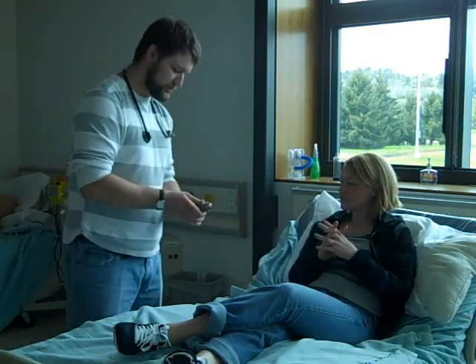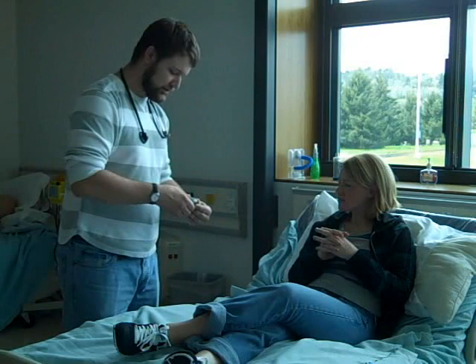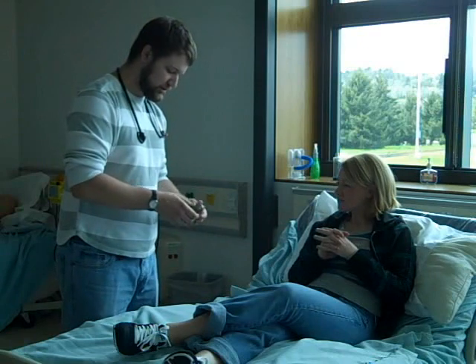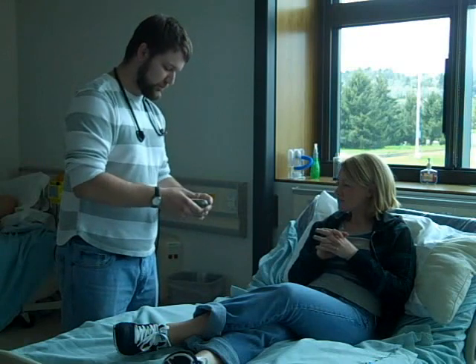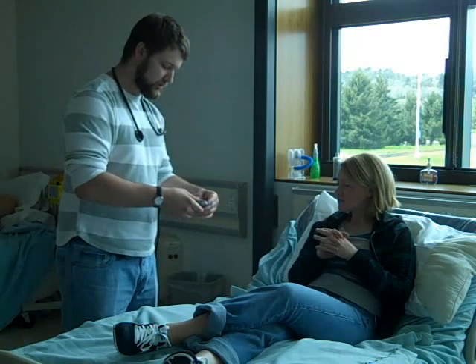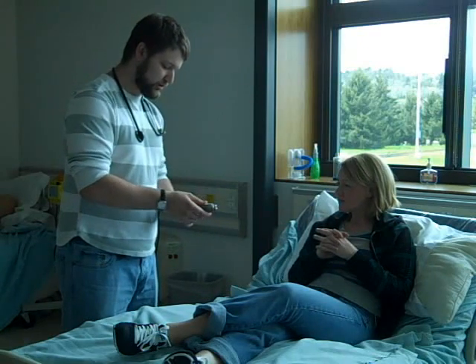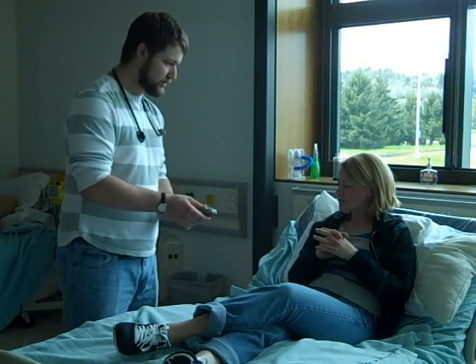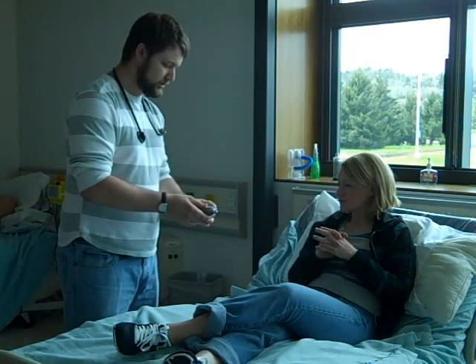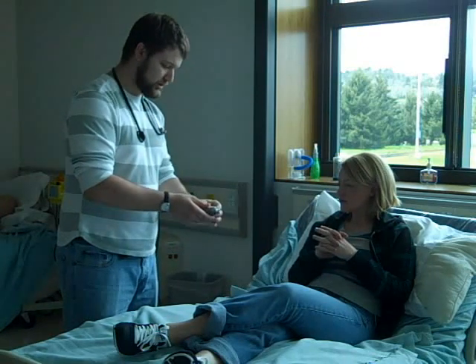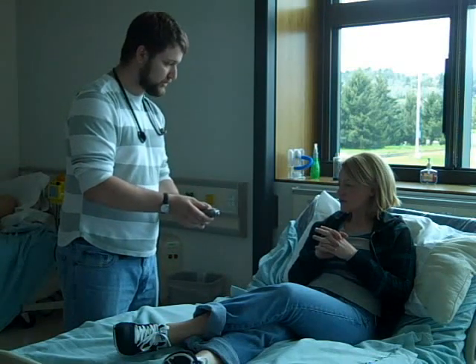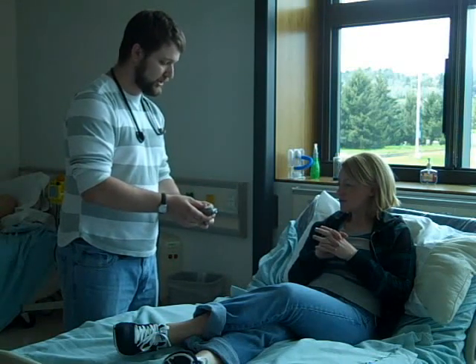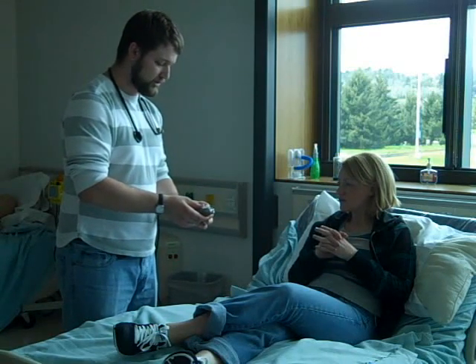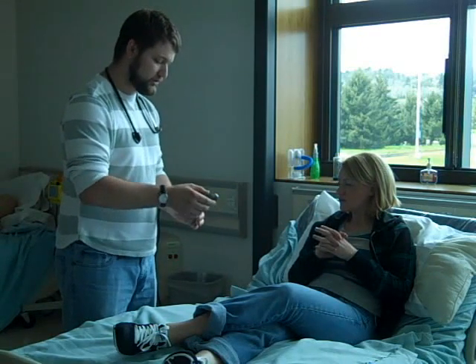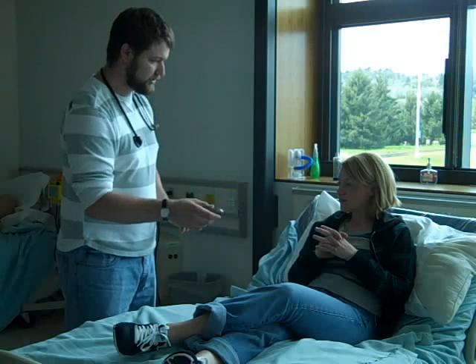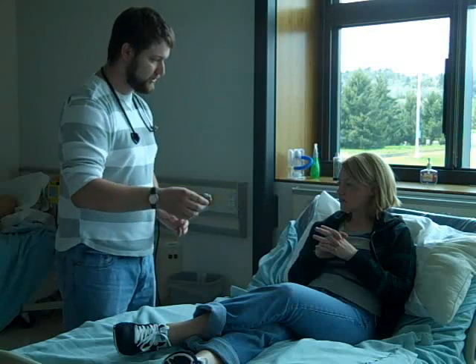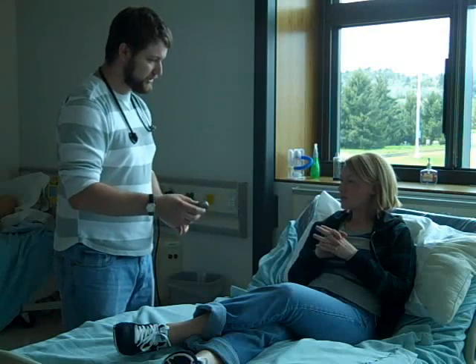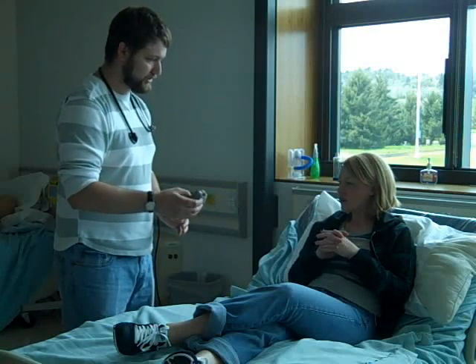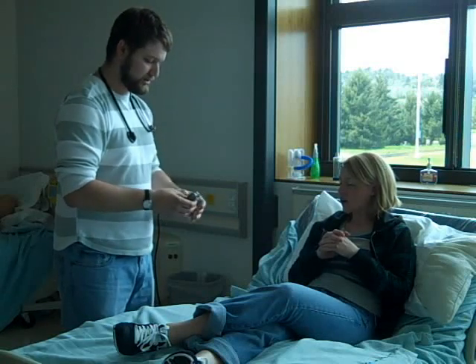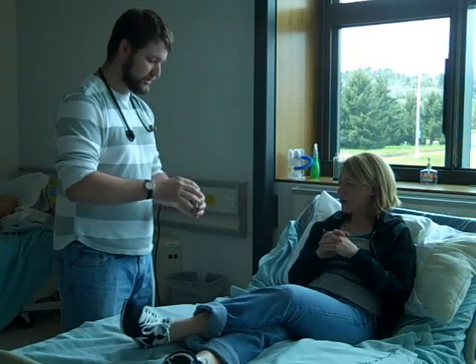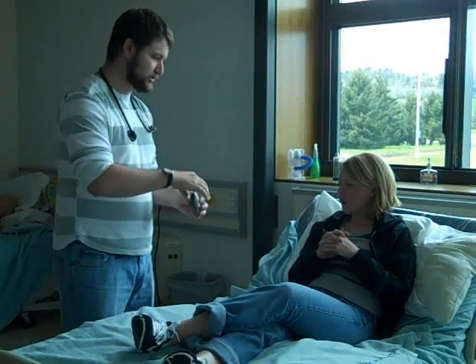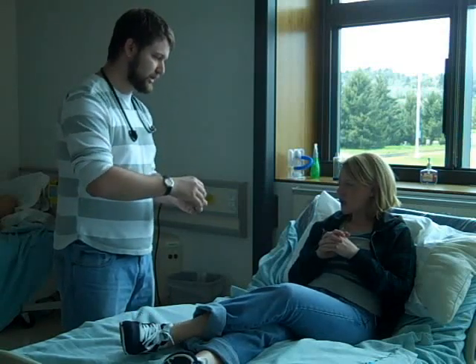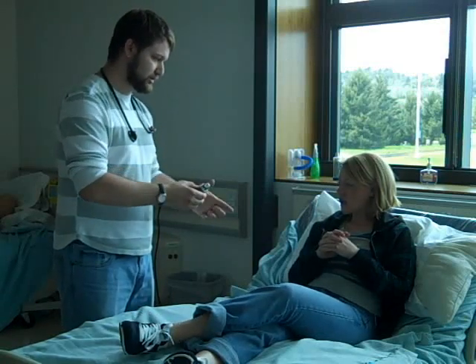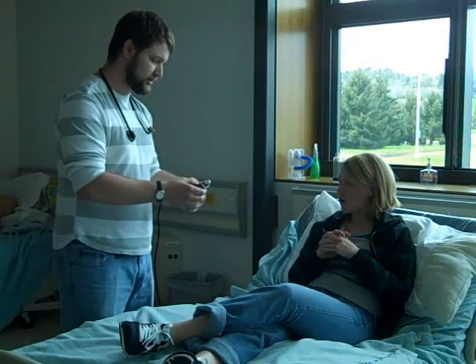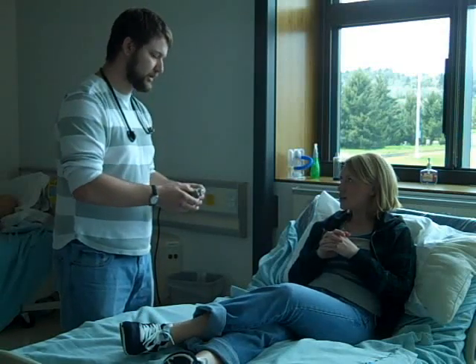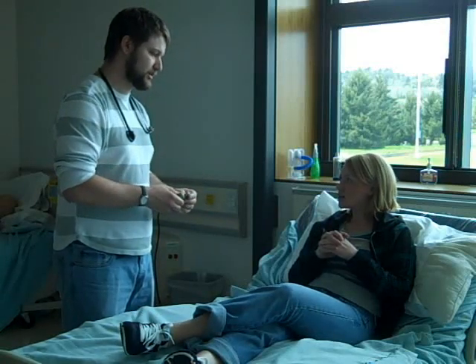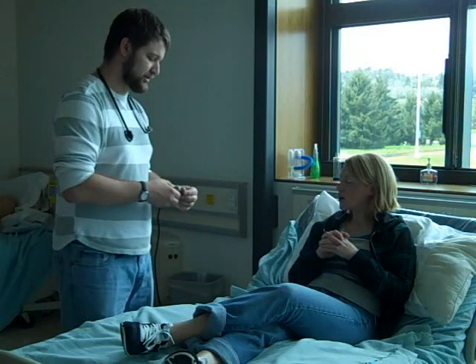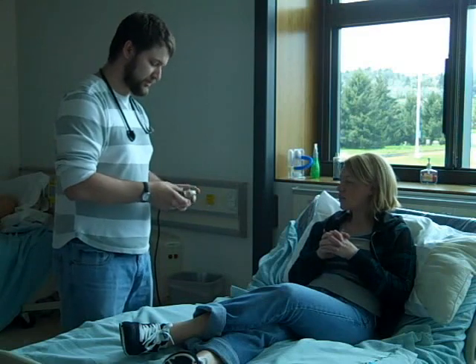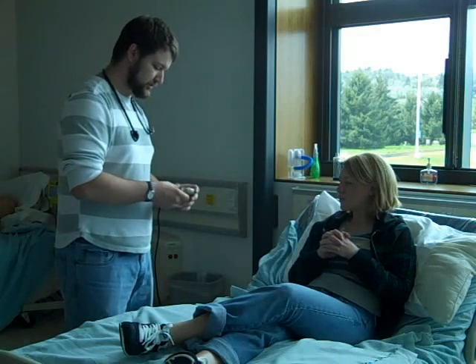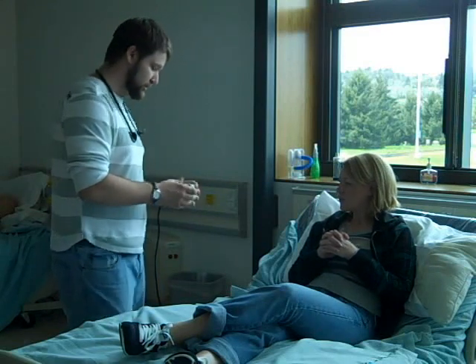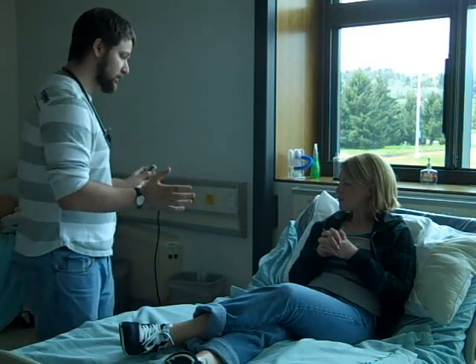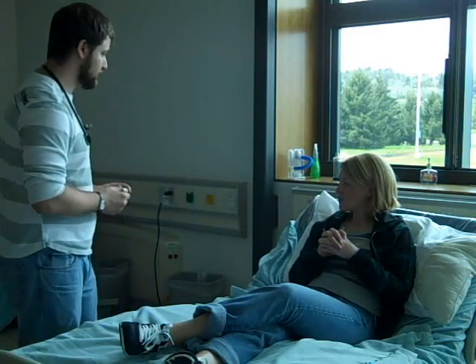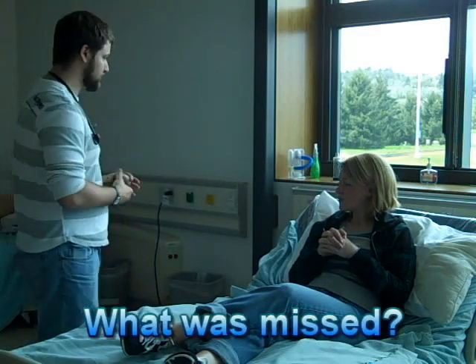Also, one thing — when you open this up and pull this back, you don't want to tip it or anything like that, because you'll actually lose the medication inside of this thing. Other than that, everything looks good.